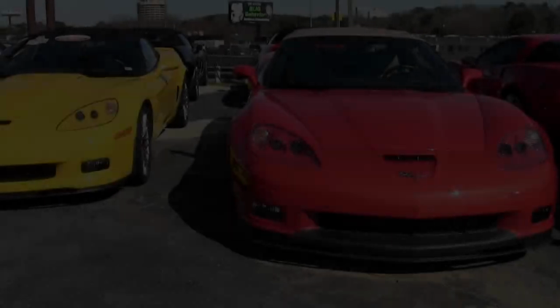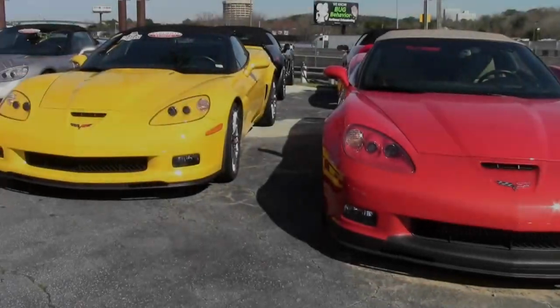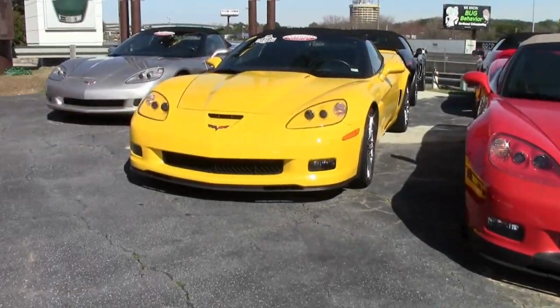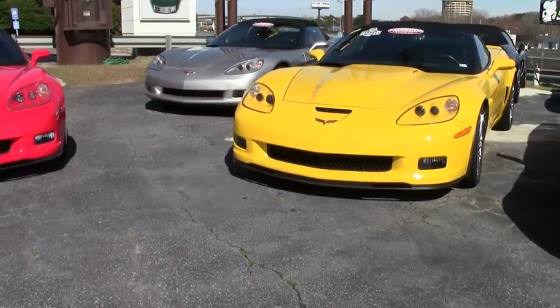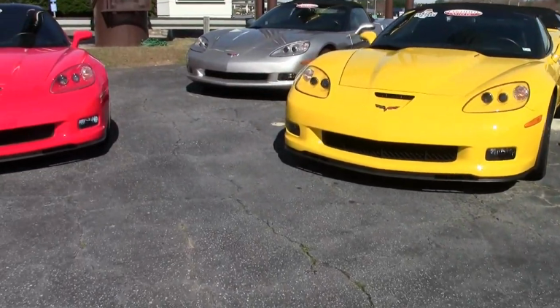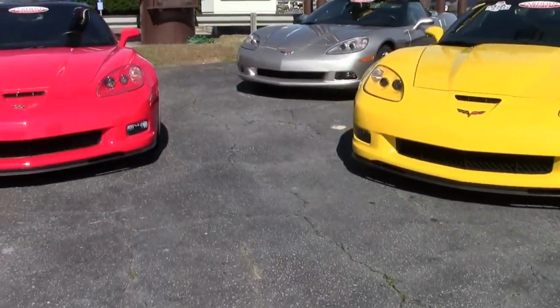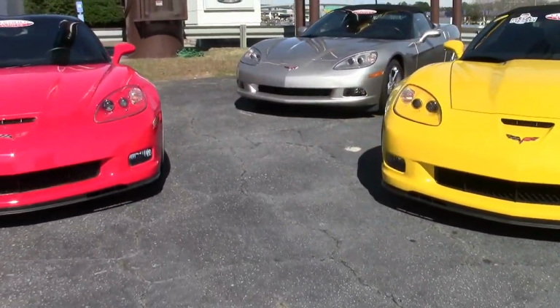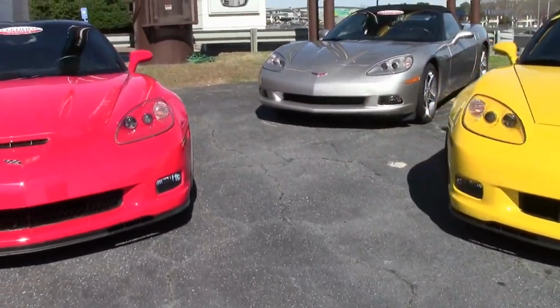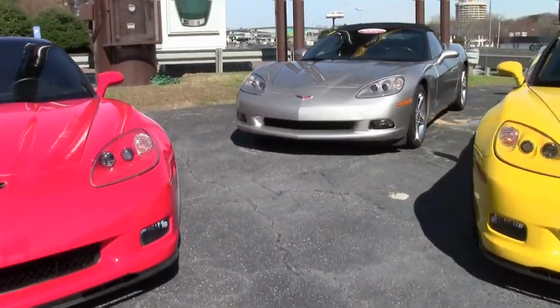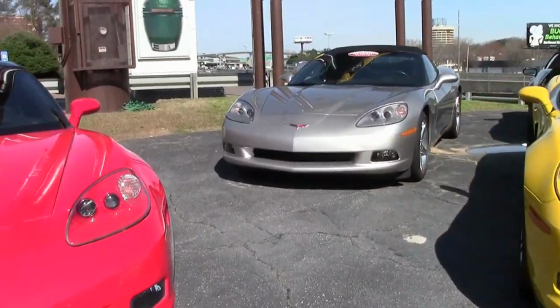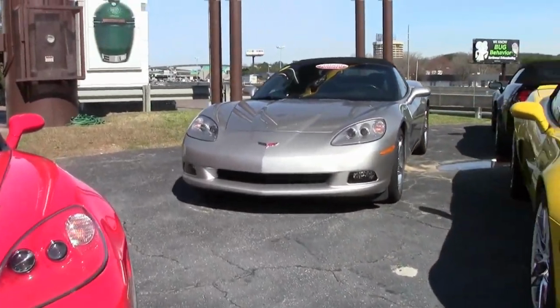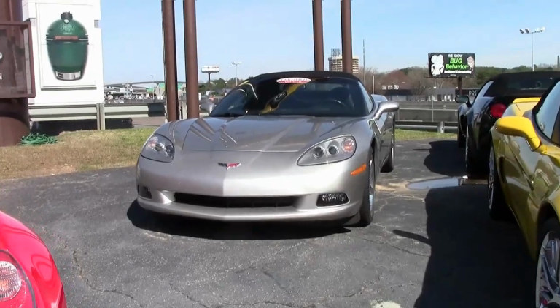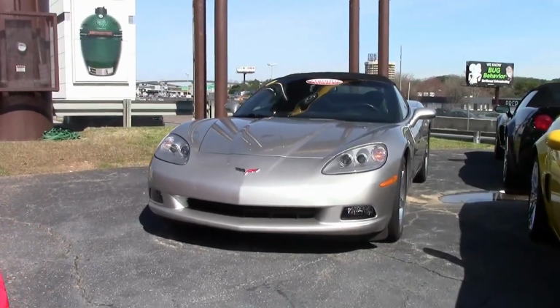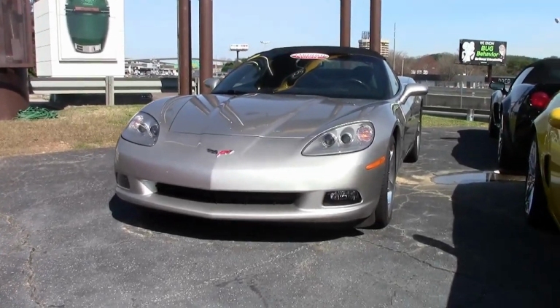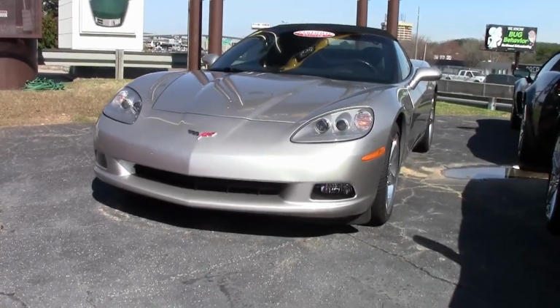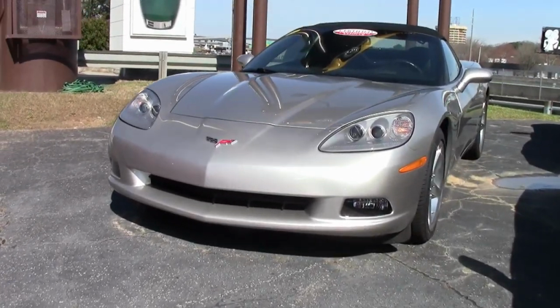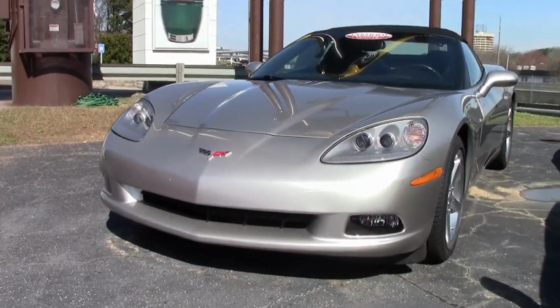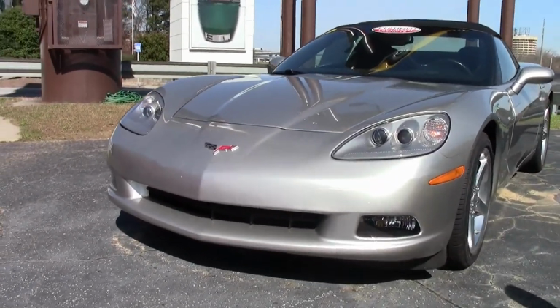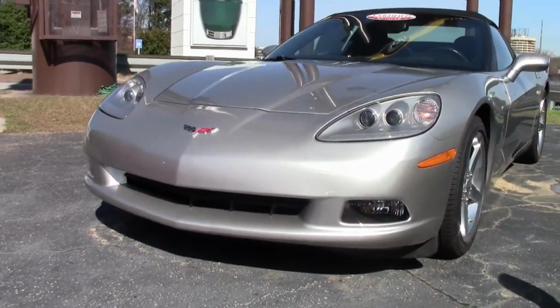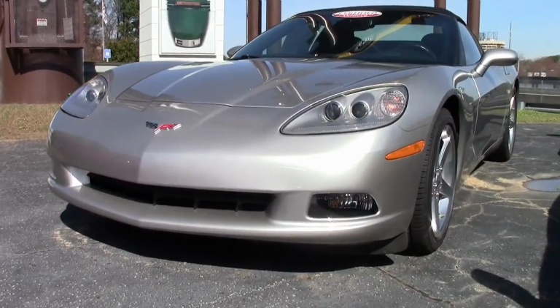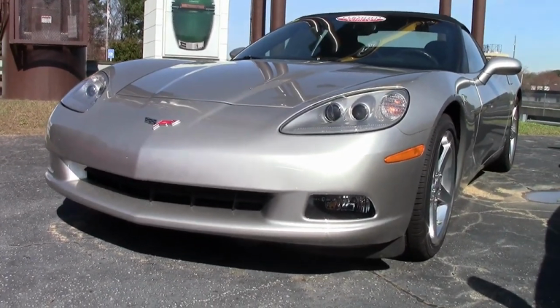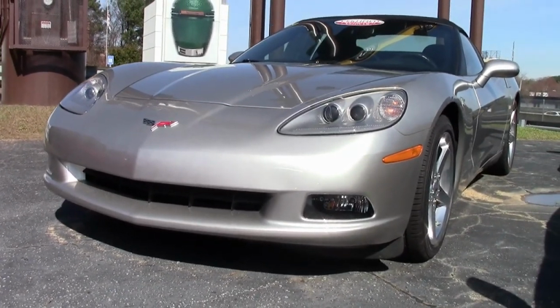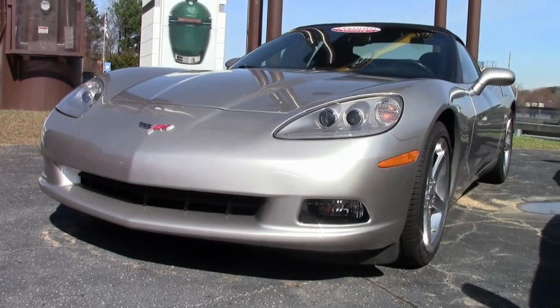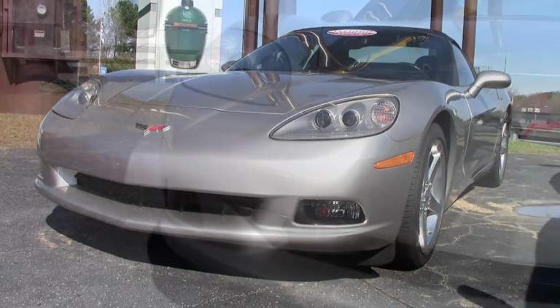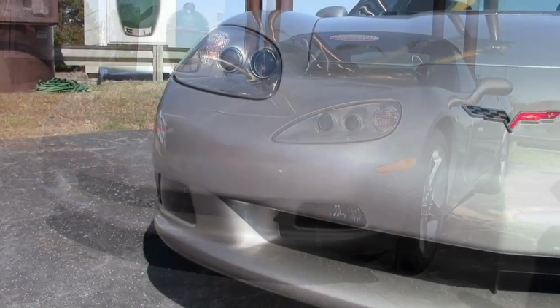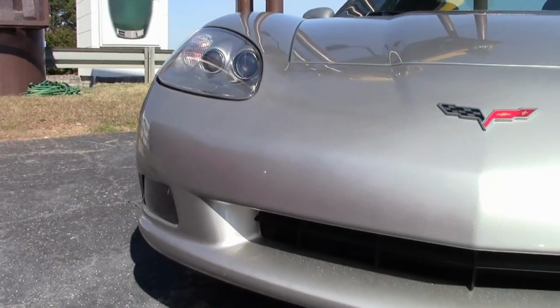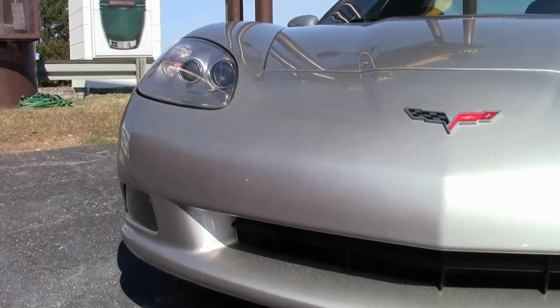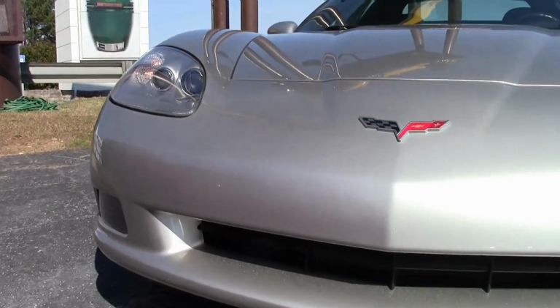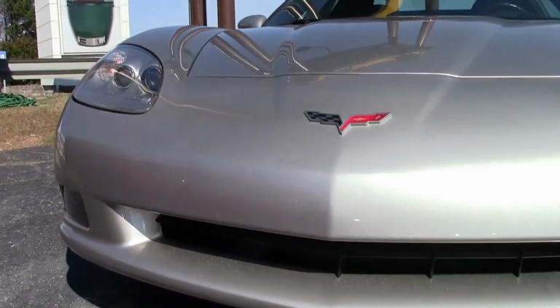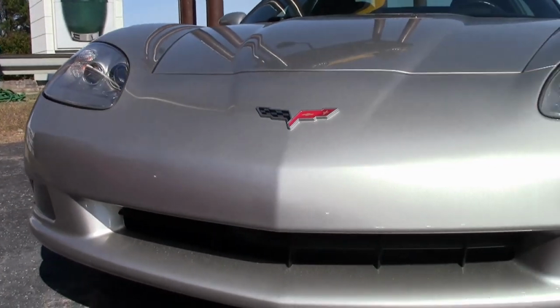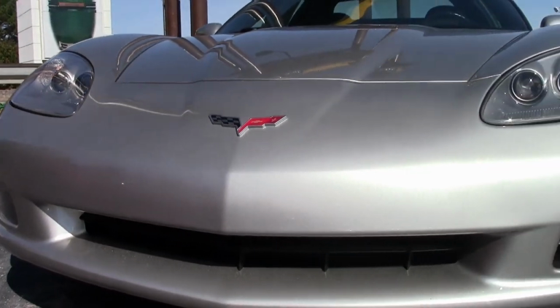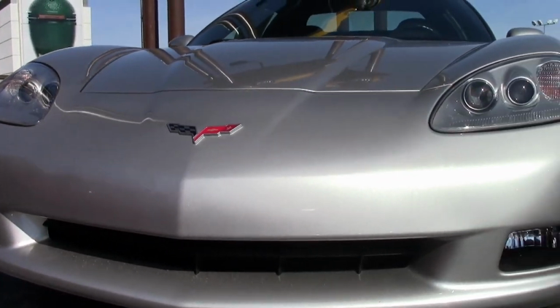Can you imagine a 2006 Corvette with only 14,000 miles? That's just a like-new car, and that's what you'll find here at buyavet.net in Atlanta, Georgia, when you climb into this 2006 Corvette 3LT convertible. It's here and it's ready for you to take home.